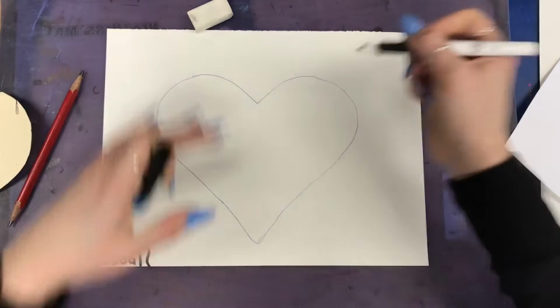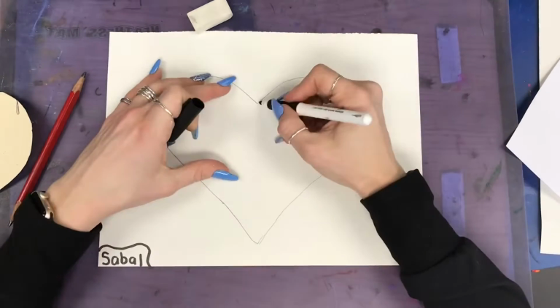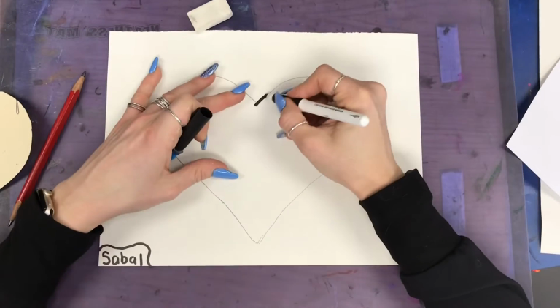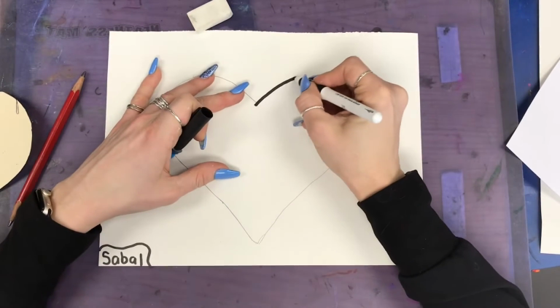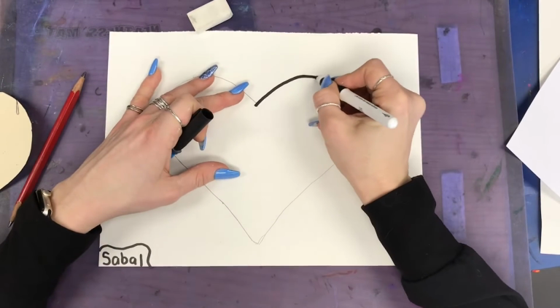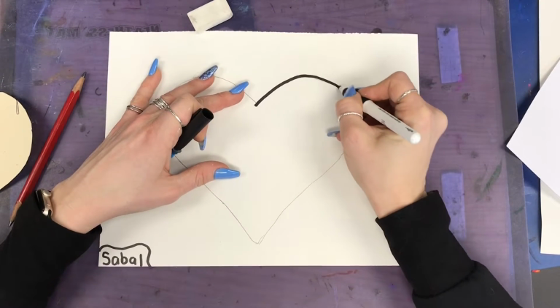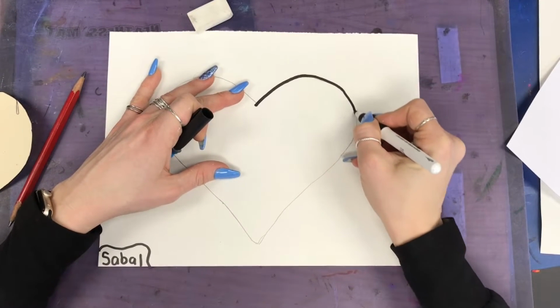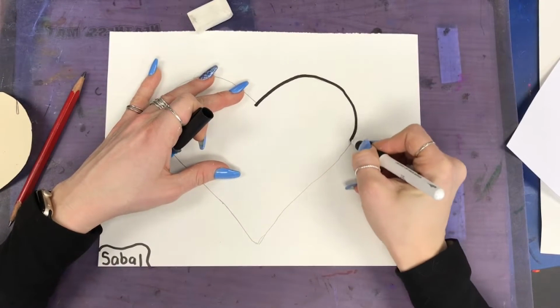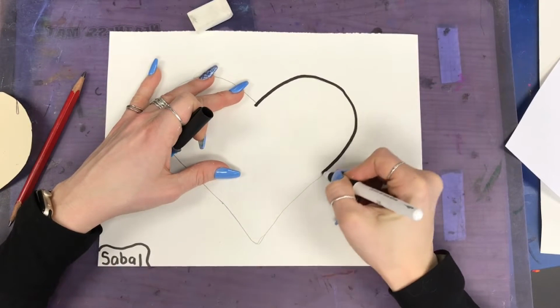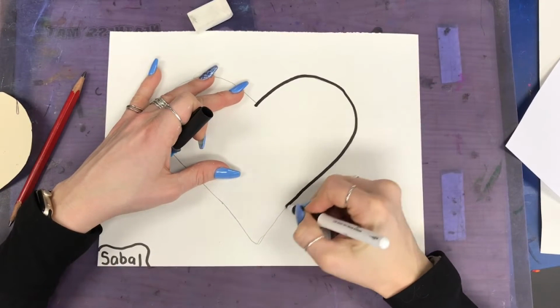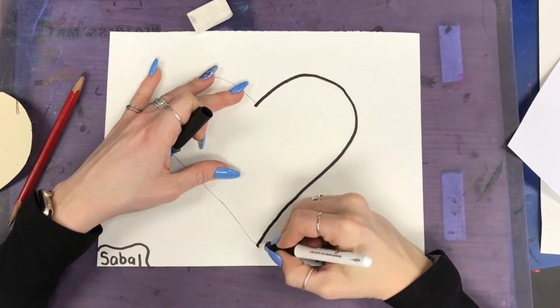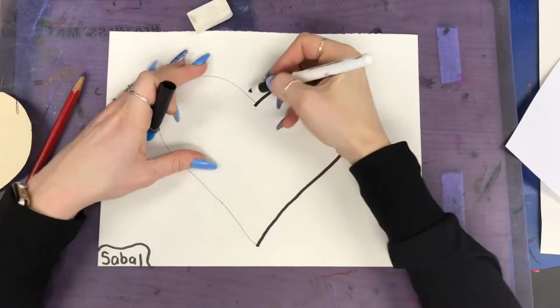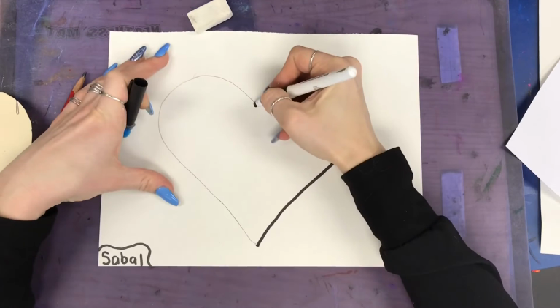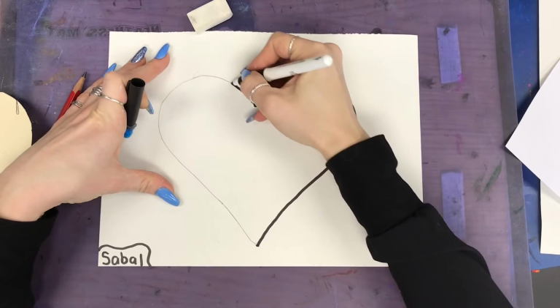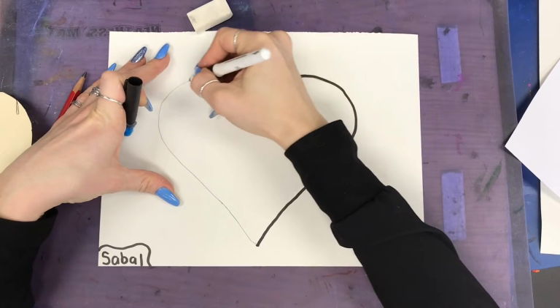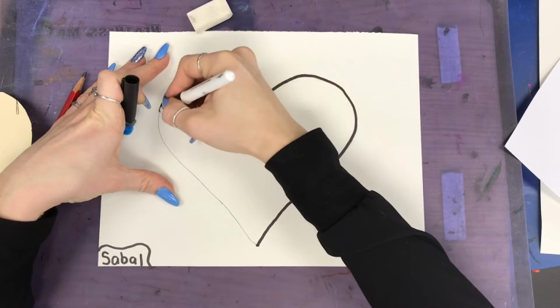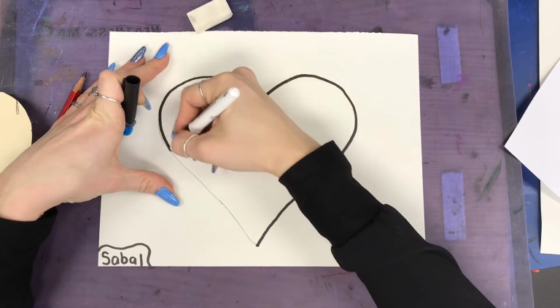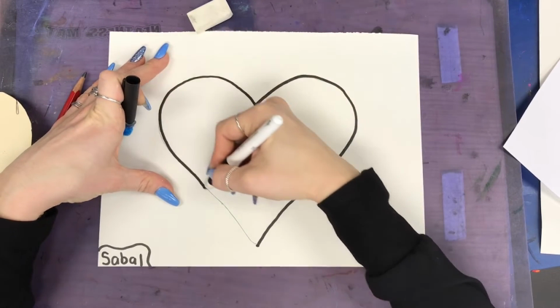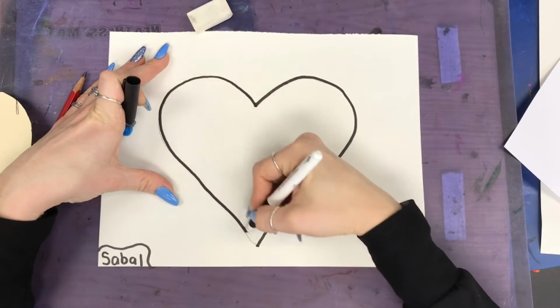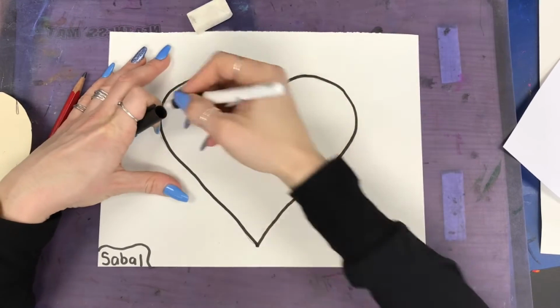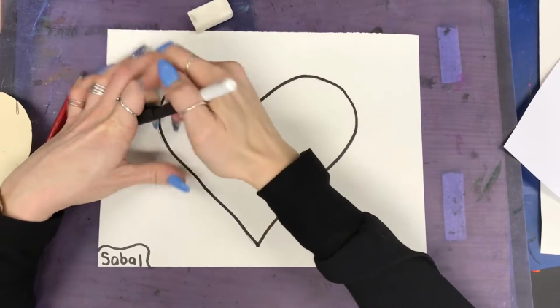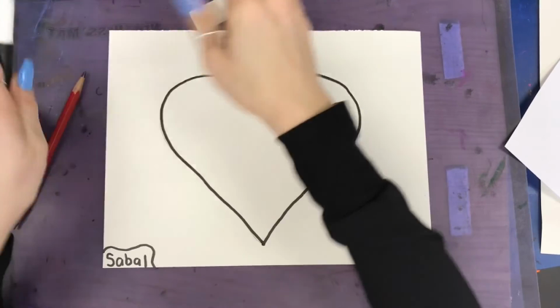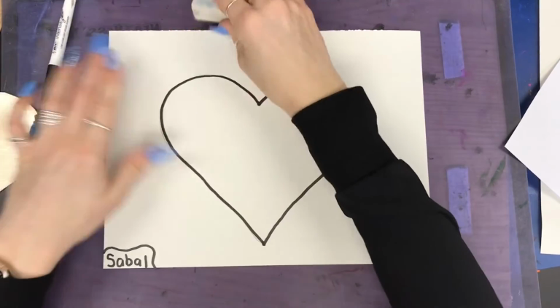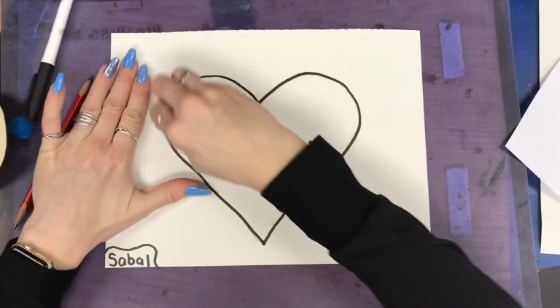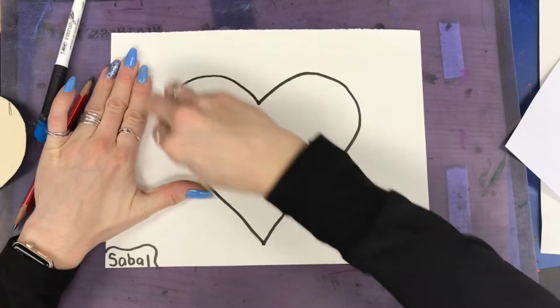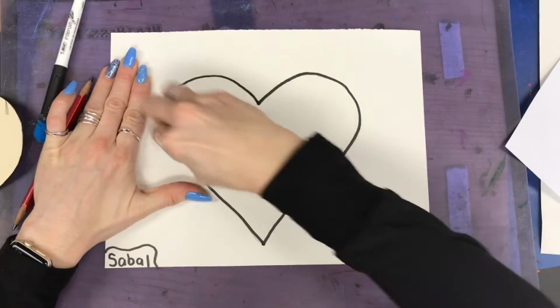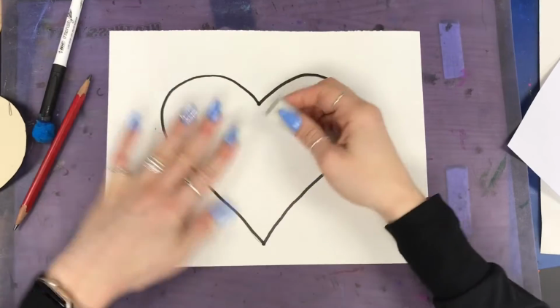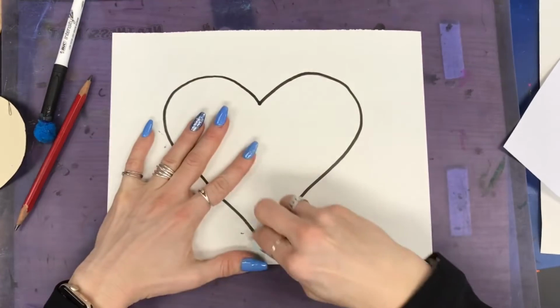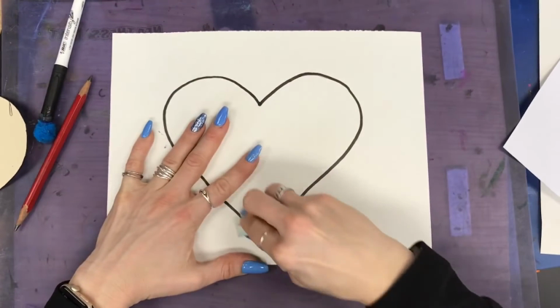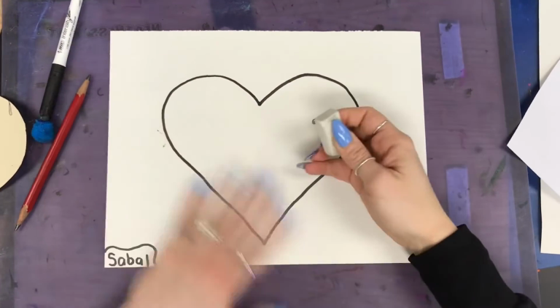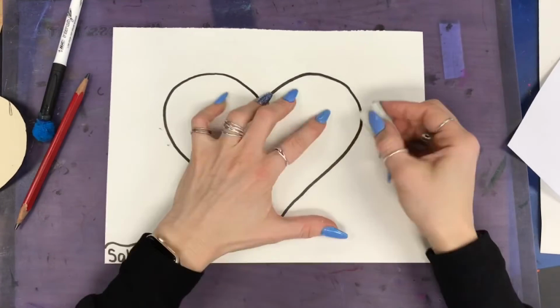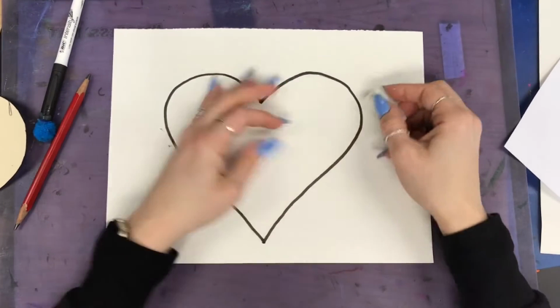Now you're gonna take your black marker and carefully trace over the top of that pencil line. Then grab your eraser and gently erase any pencil lines that you might see.